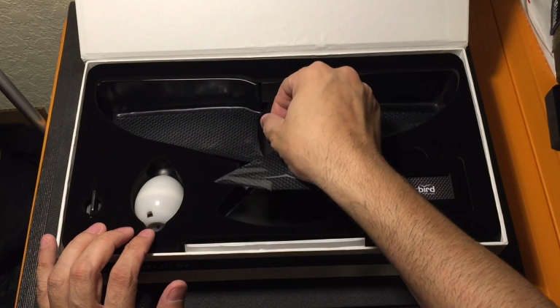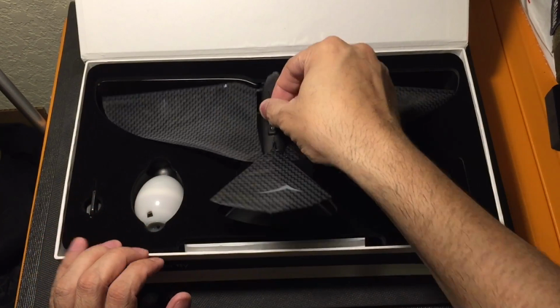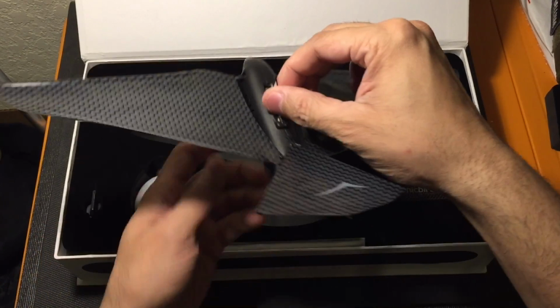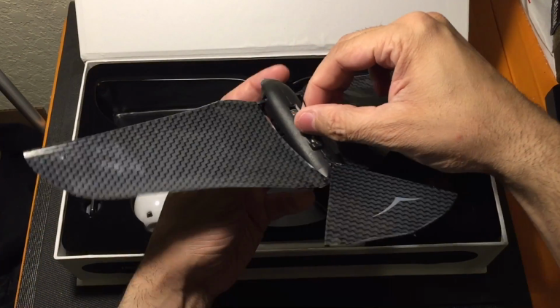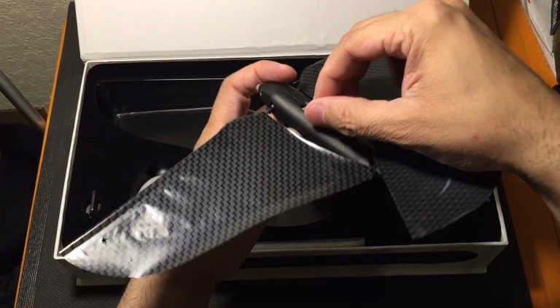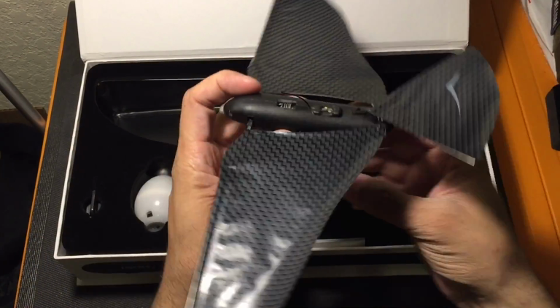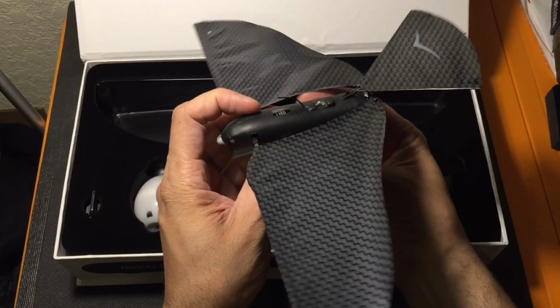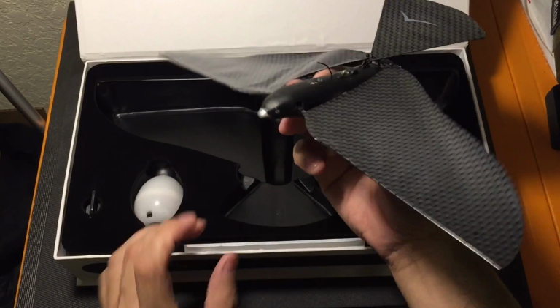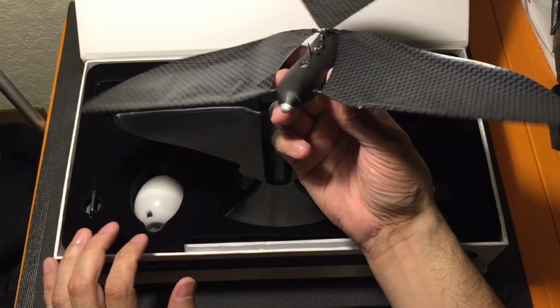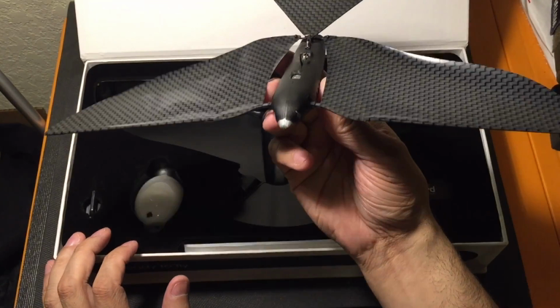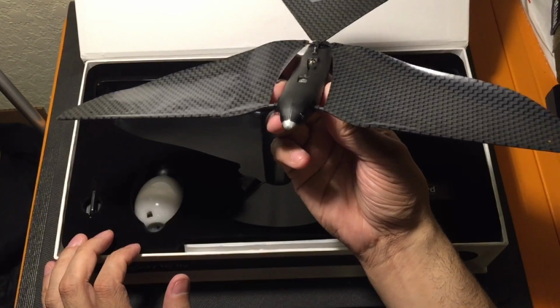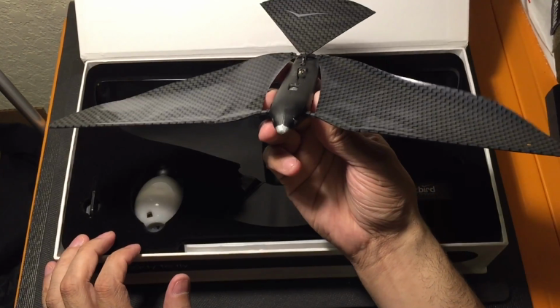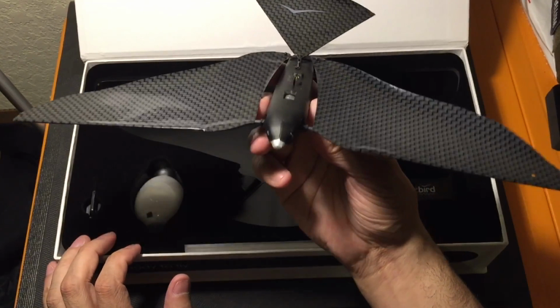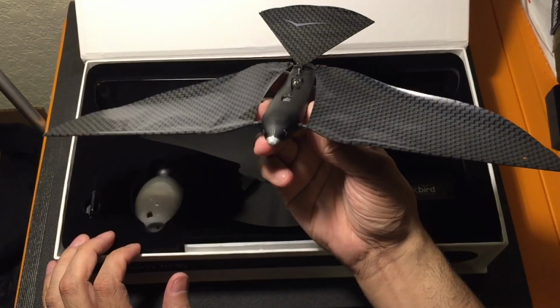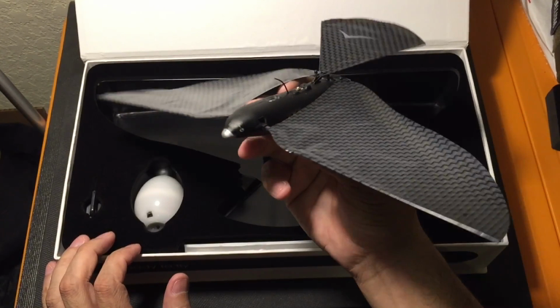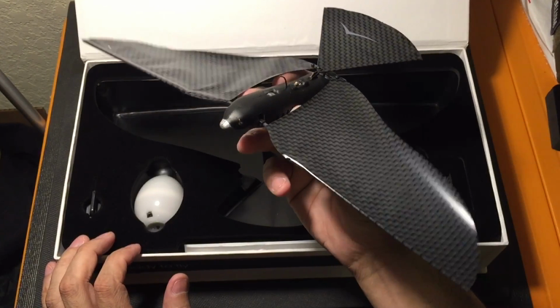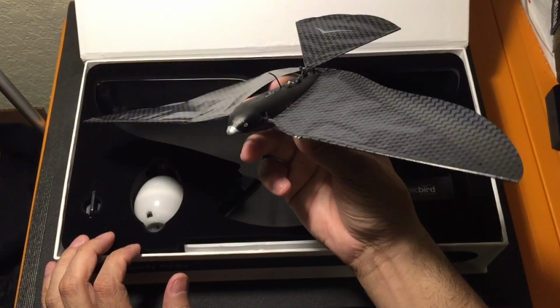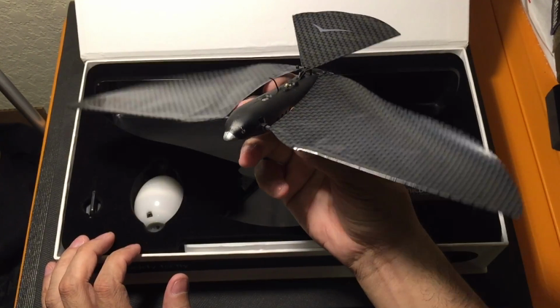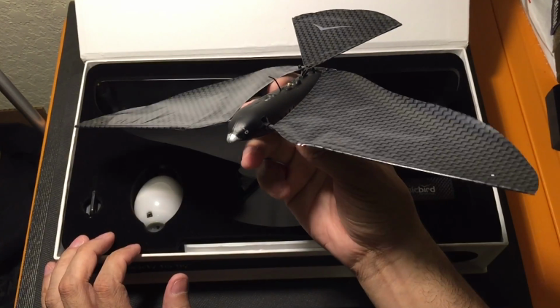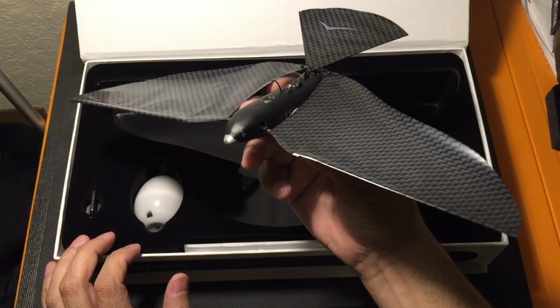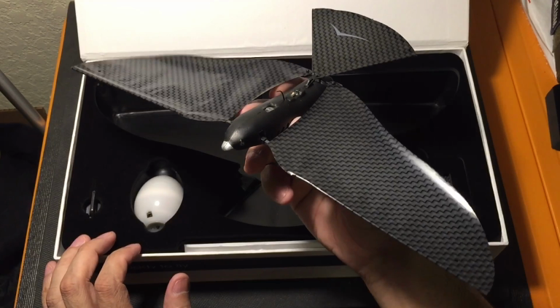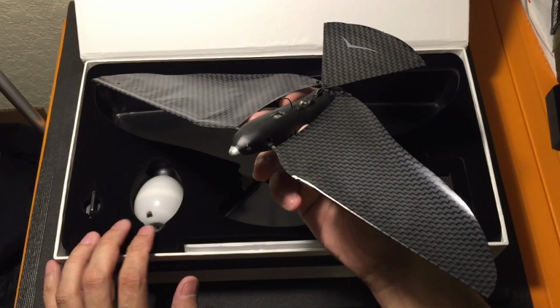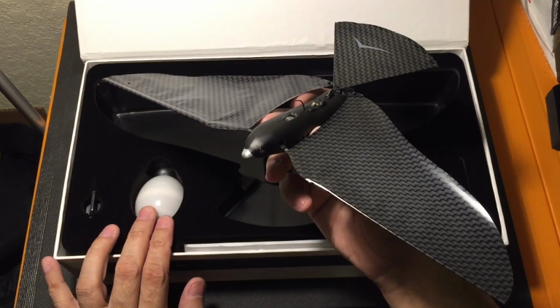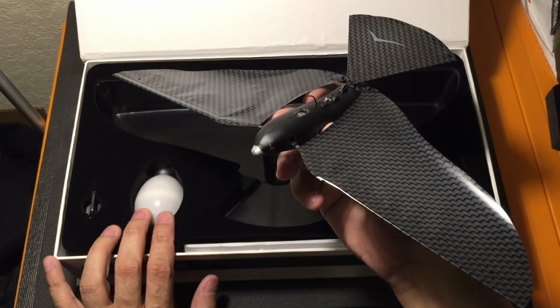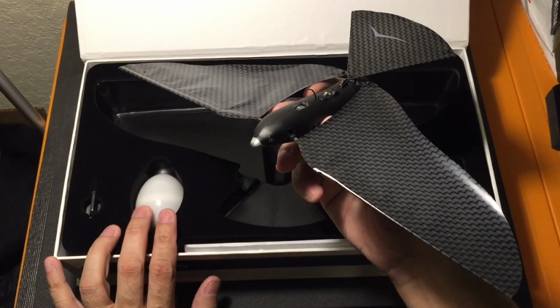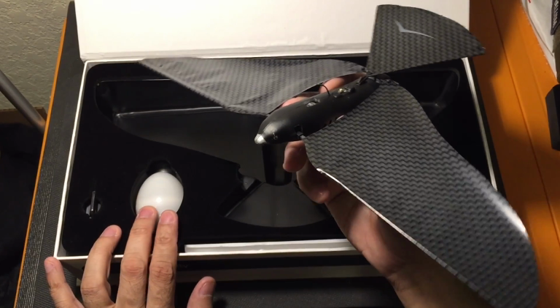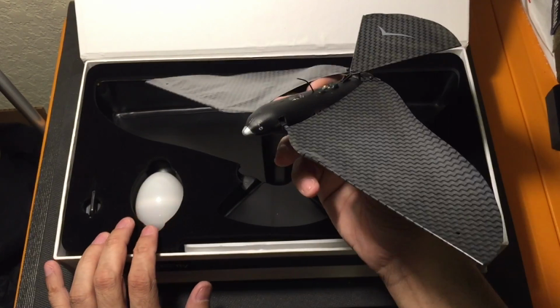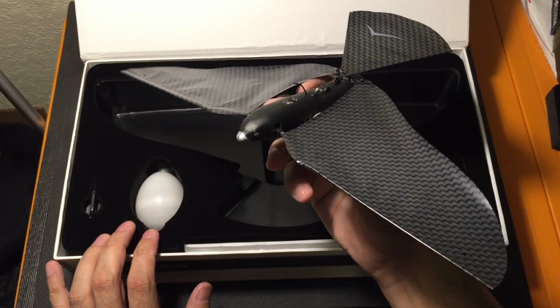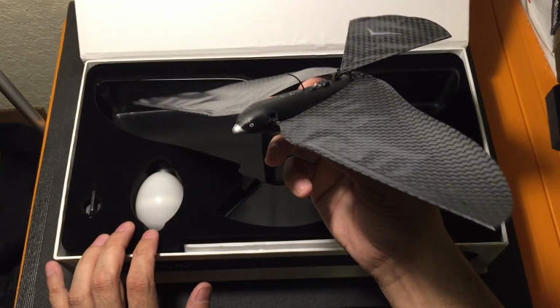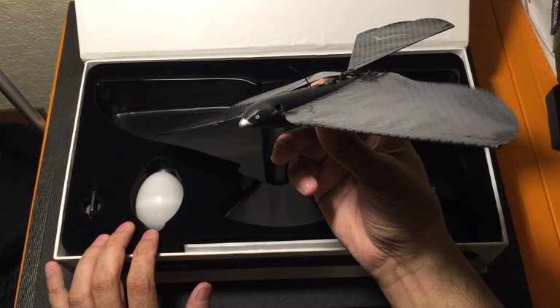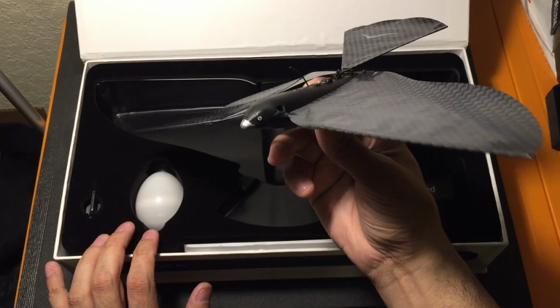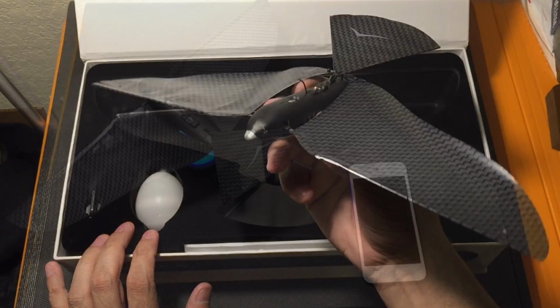Let me go ahead and show it to you guys again. There it is. It is really cool. It's a lot of fun to fly. Again, it does have a little bit of a learning curve to it, but for the most part, once you get used to it, you can just get out there and fly it, and it's a lot of fun.